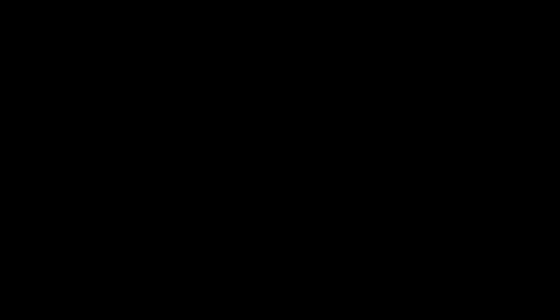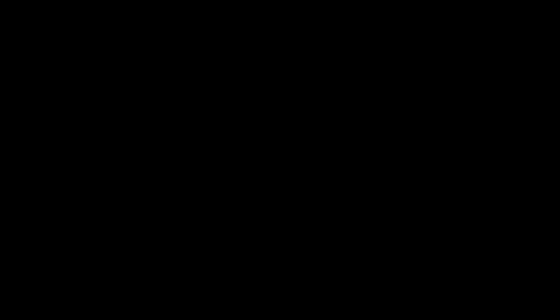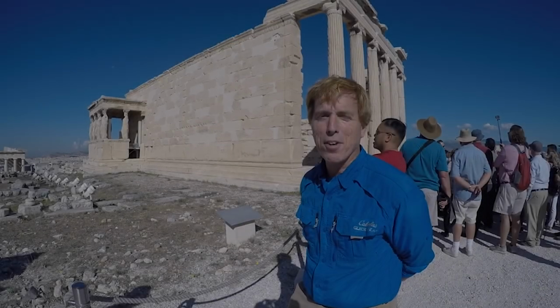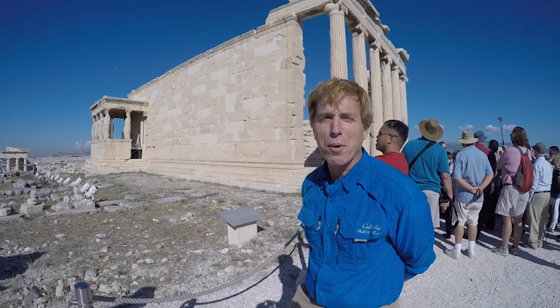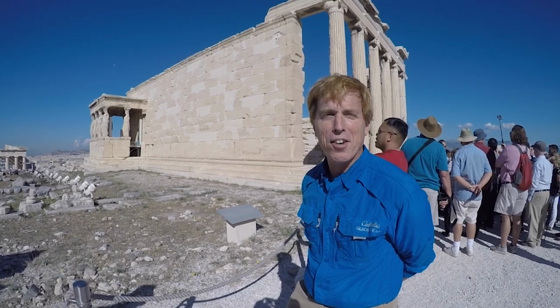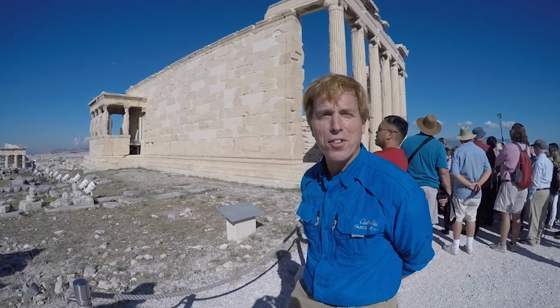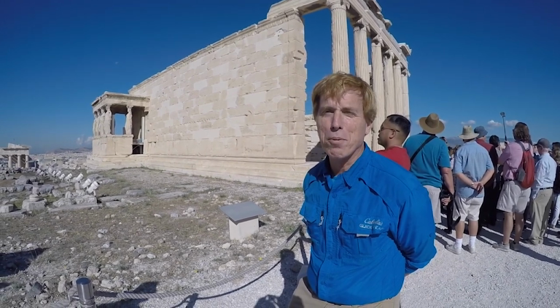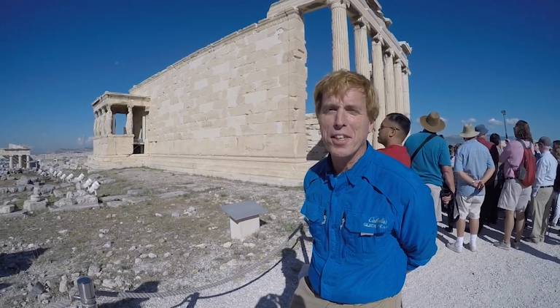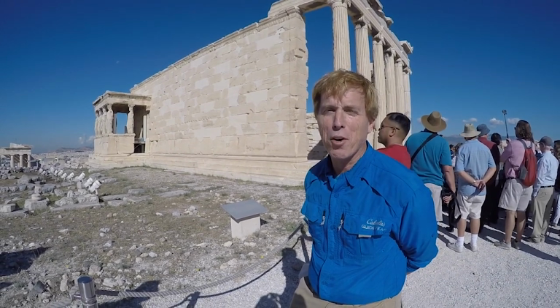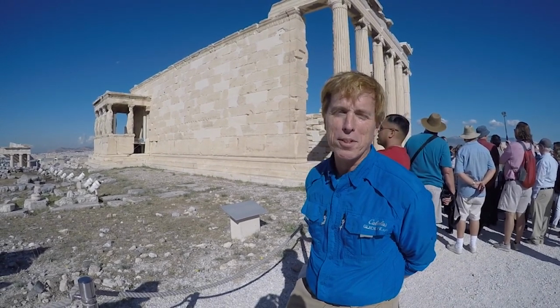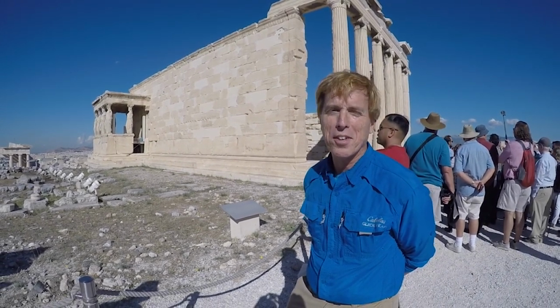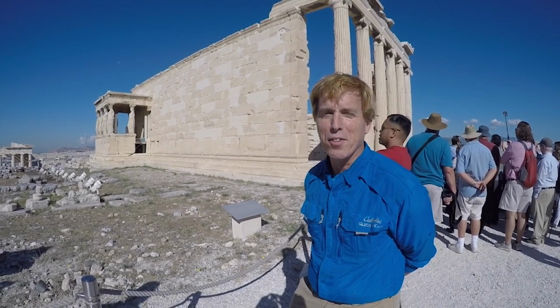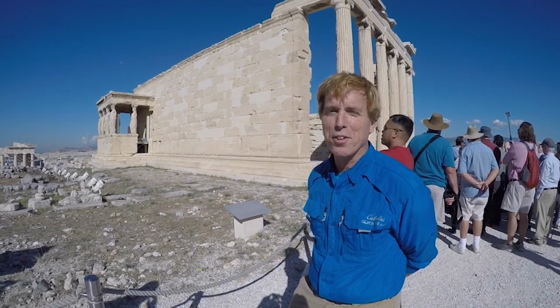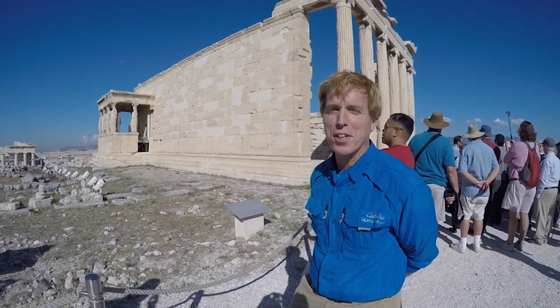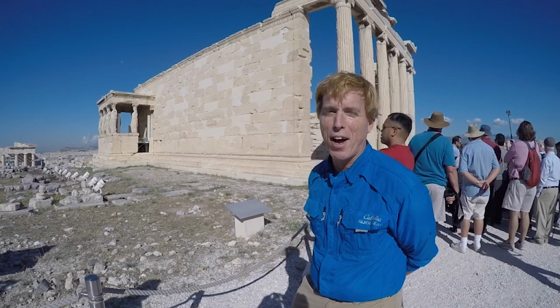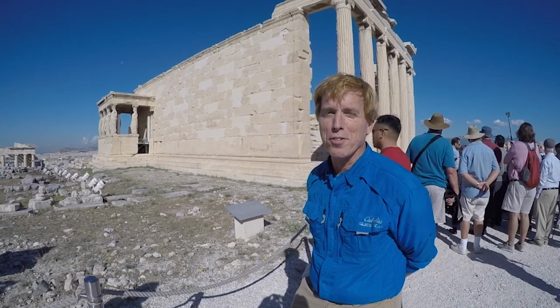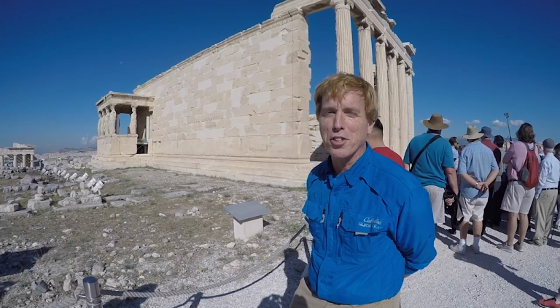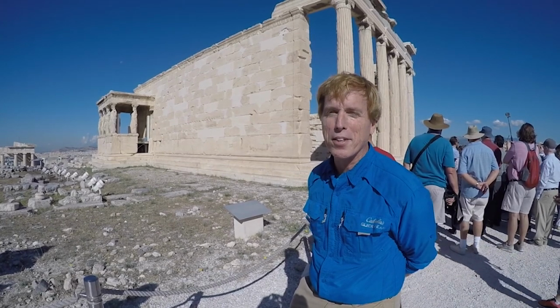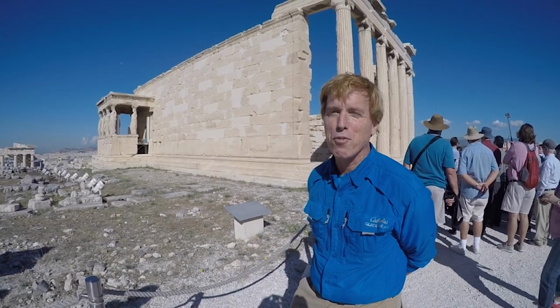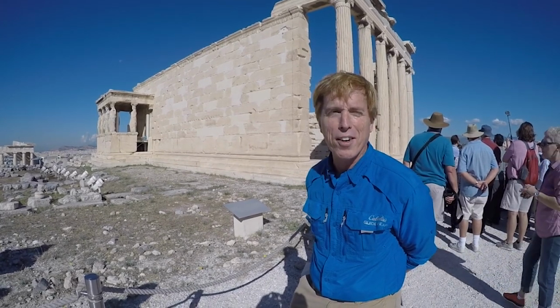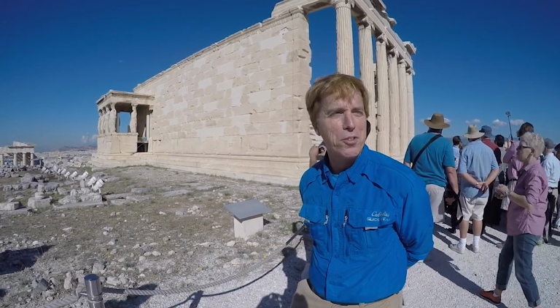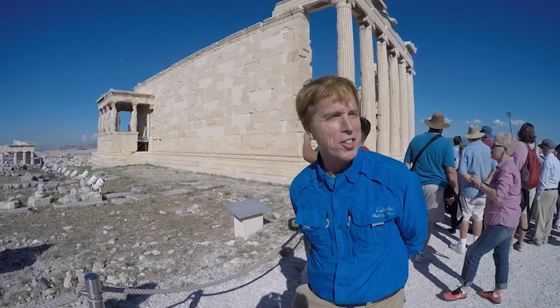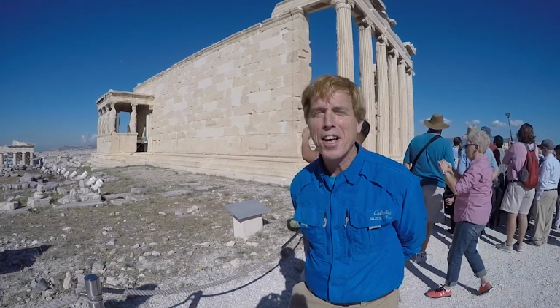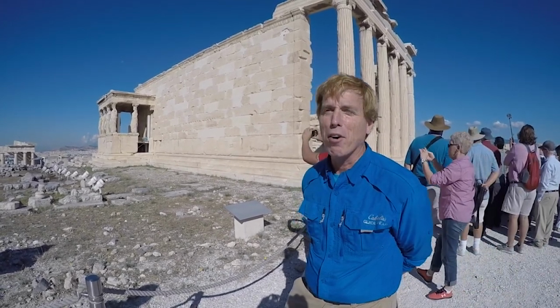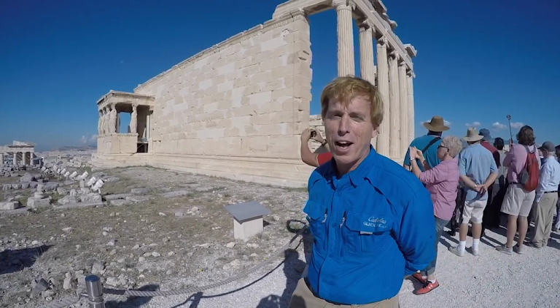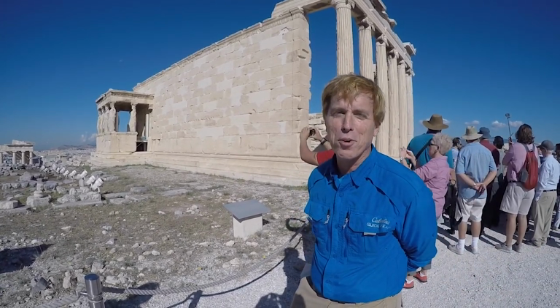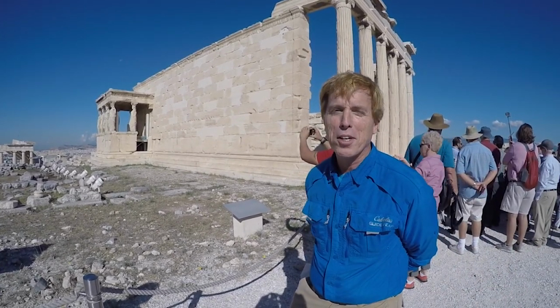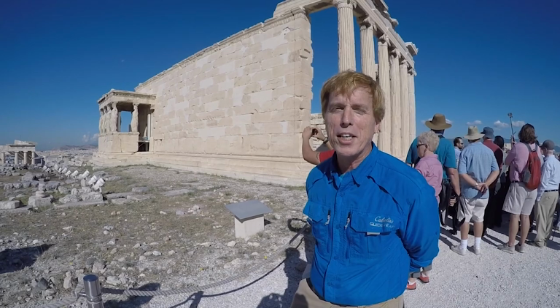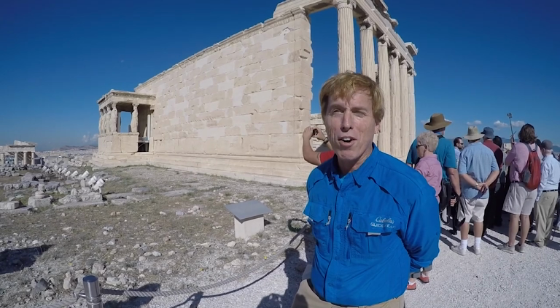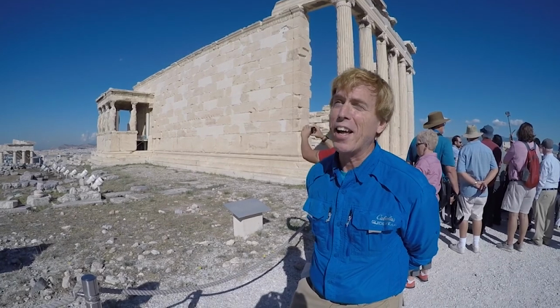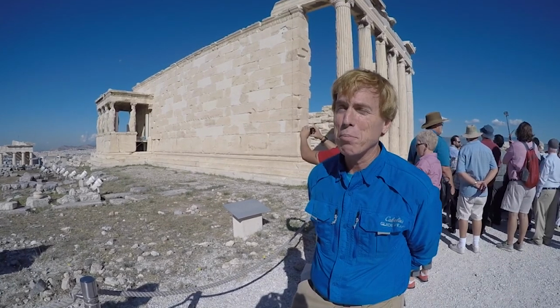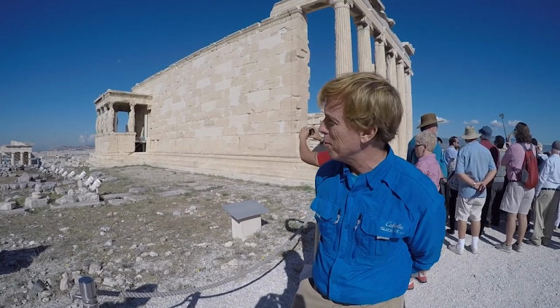Hi, I'm Martin Holley. We're here on the top of the Acropolis, in the center of the city of Athens, enjoying this fine representation of classical Greek art and temple building.